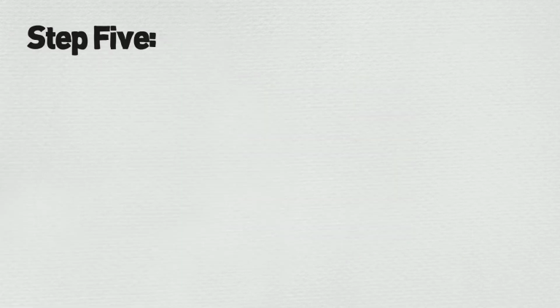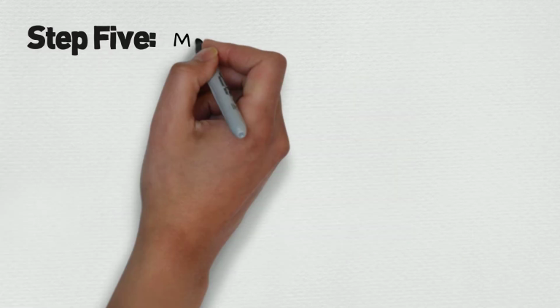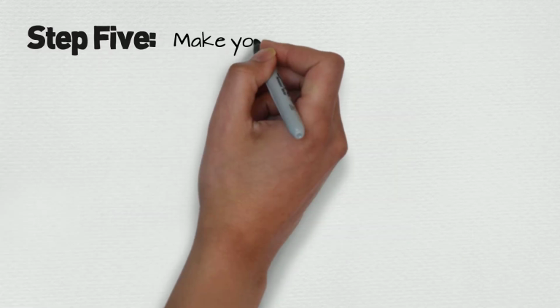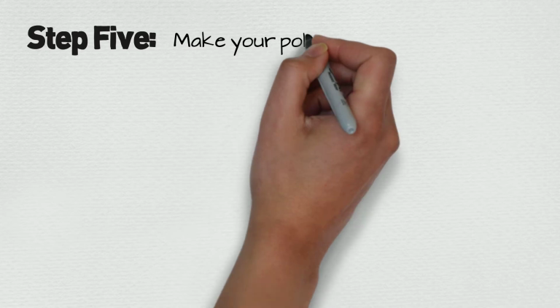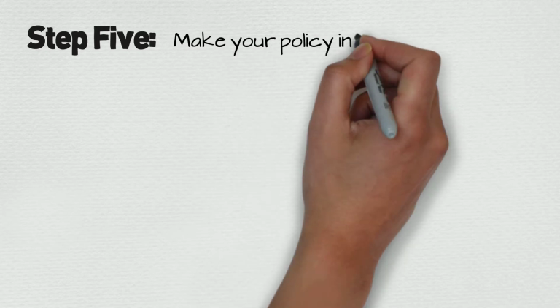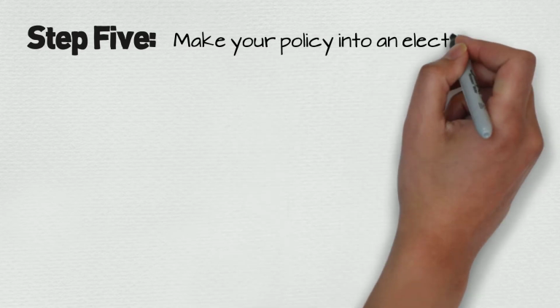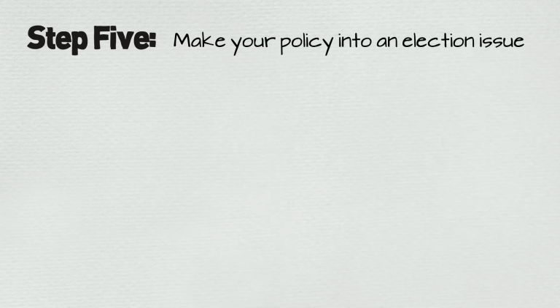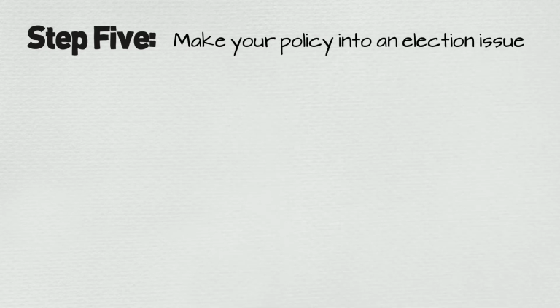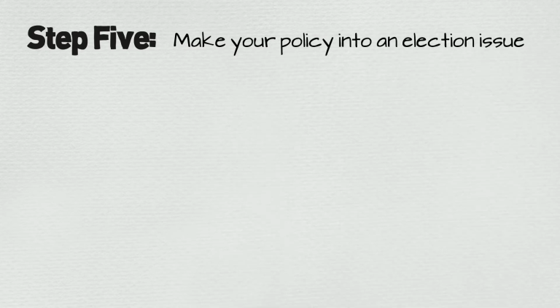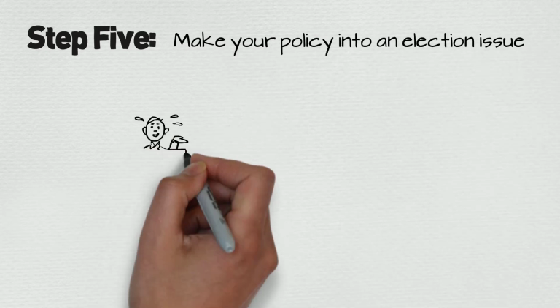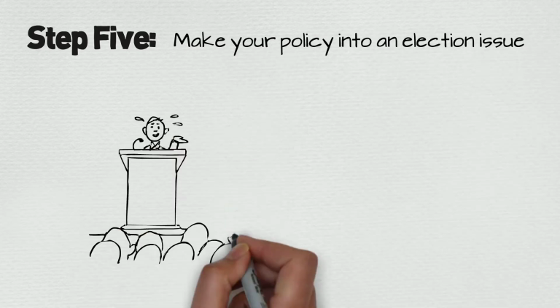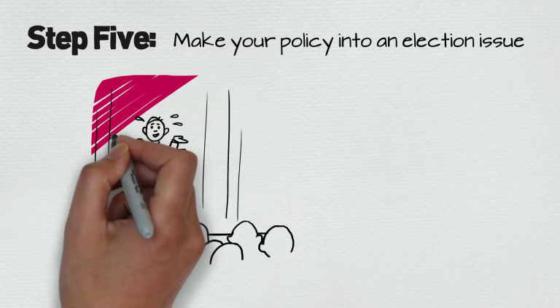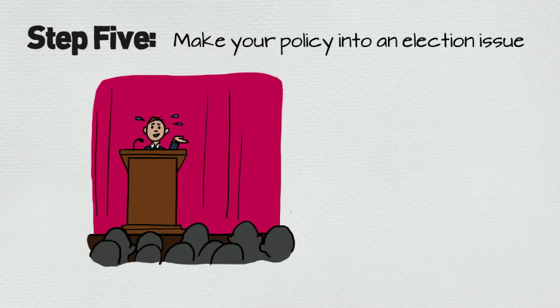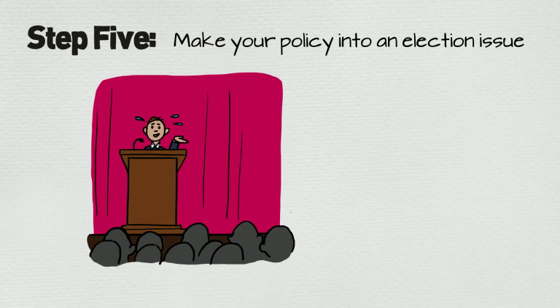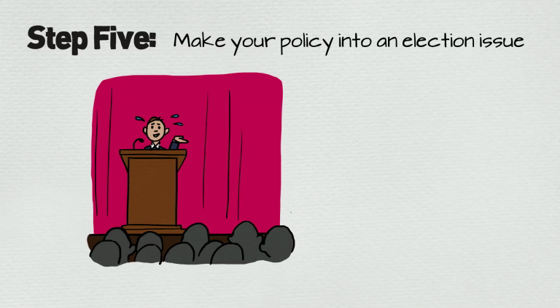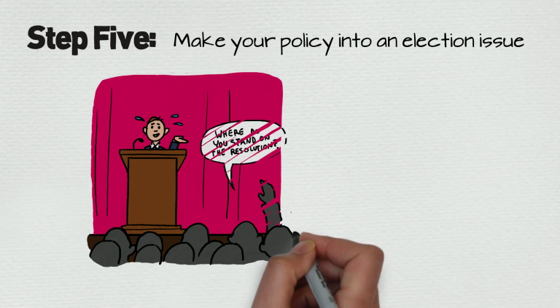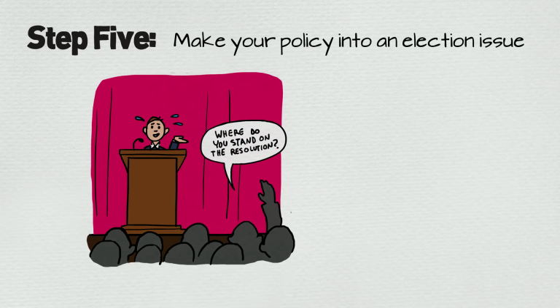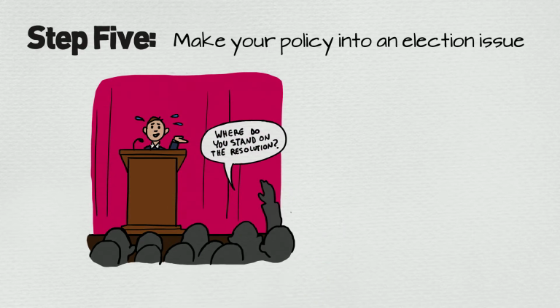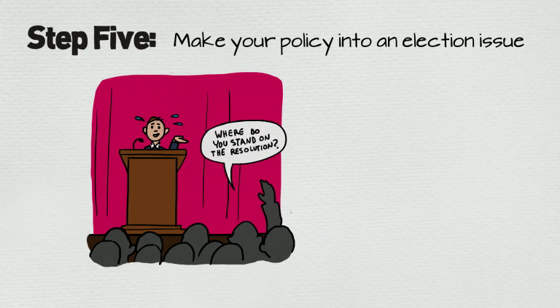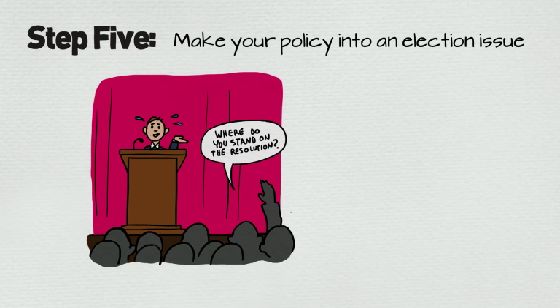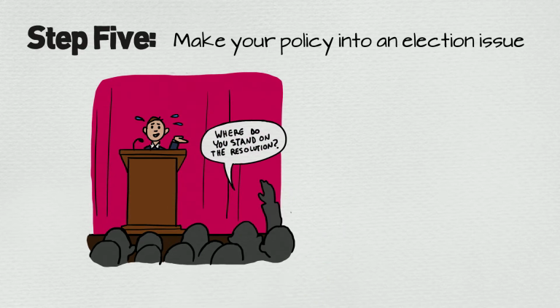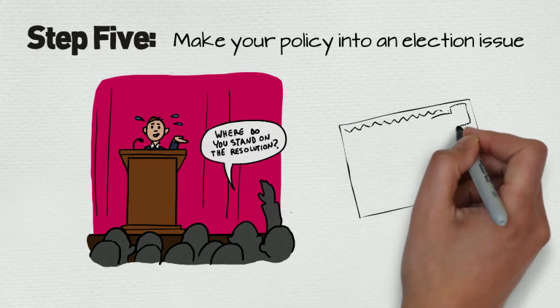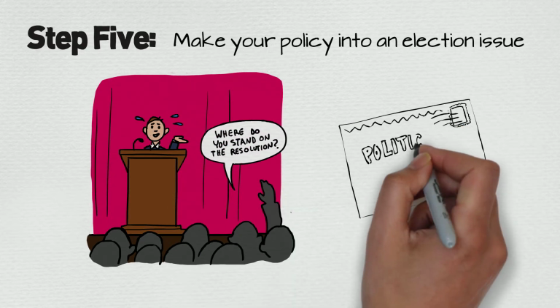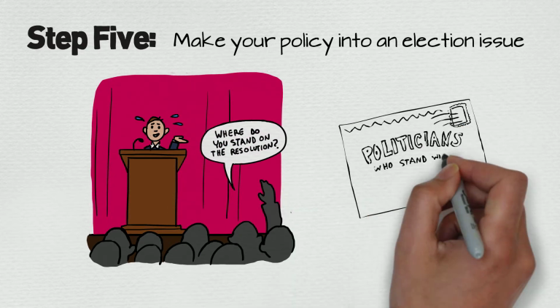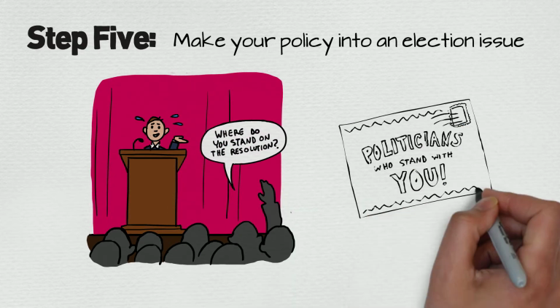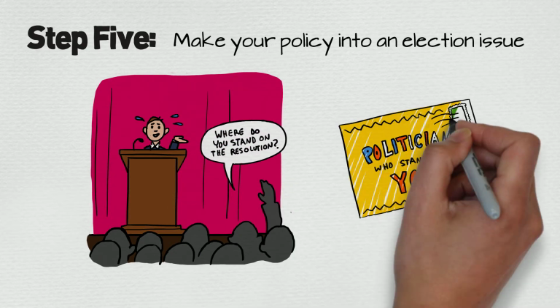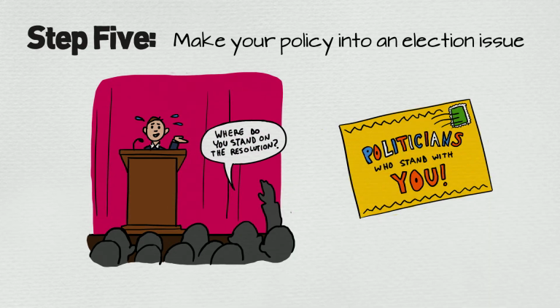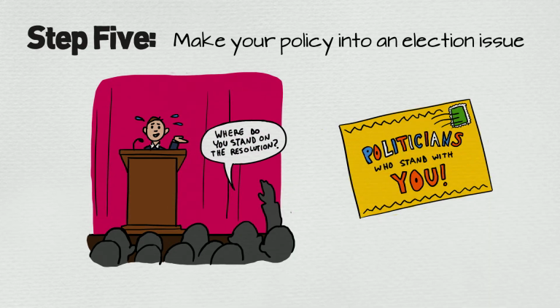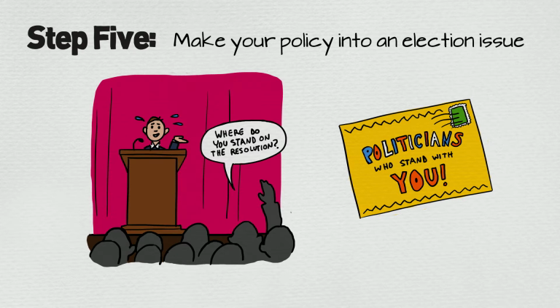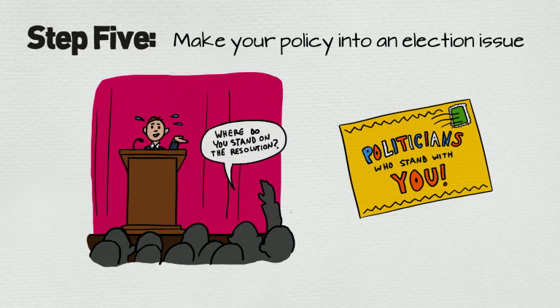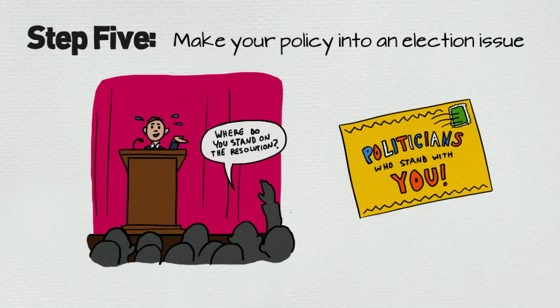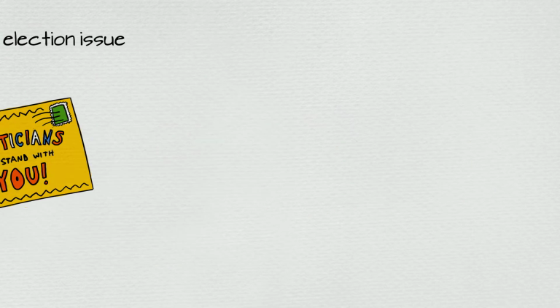The fifth step is to make your policy into an election issue. This is when you leverage your coalition's strength to make candidates for office endorse your resolution. Then let the voters know which candidates have endorsed it and which have not.